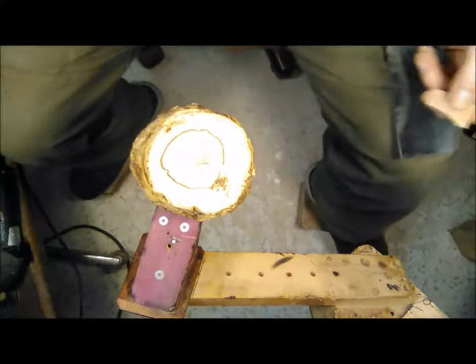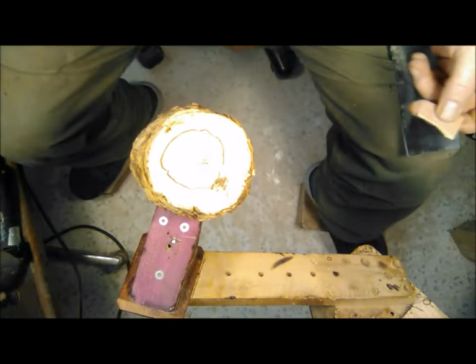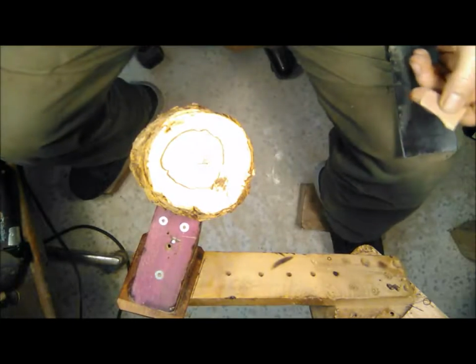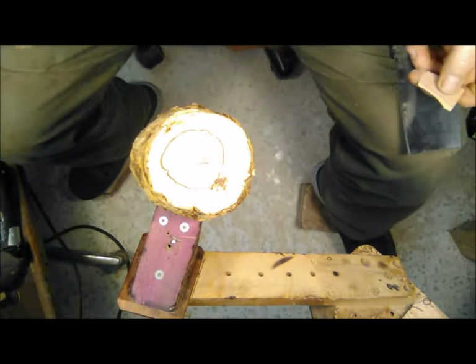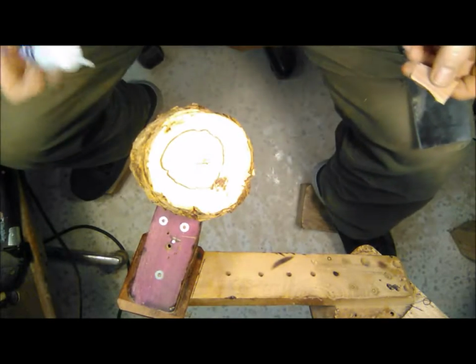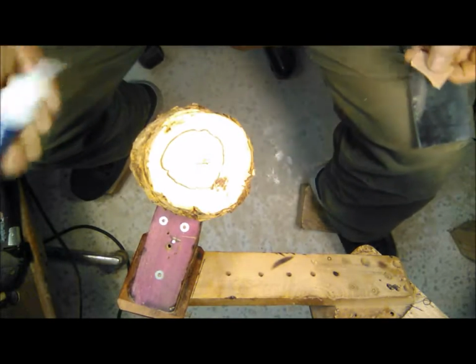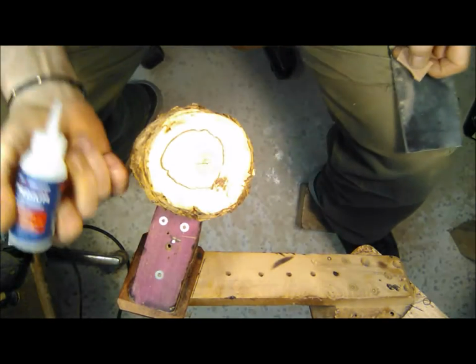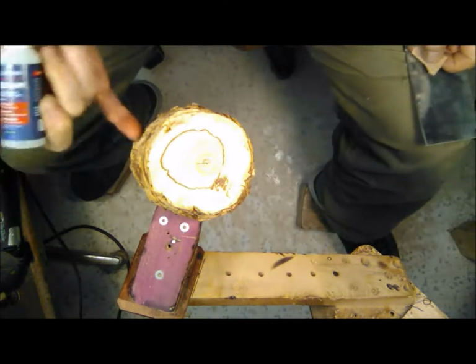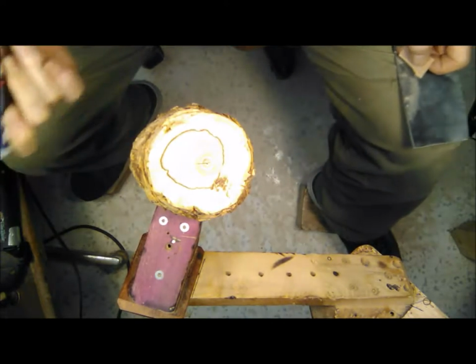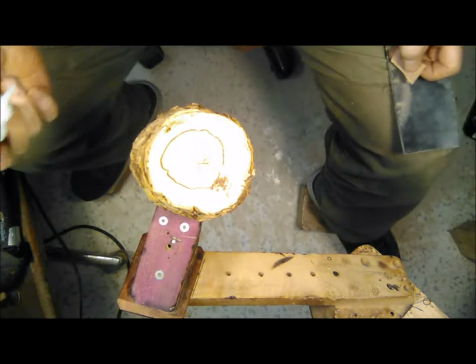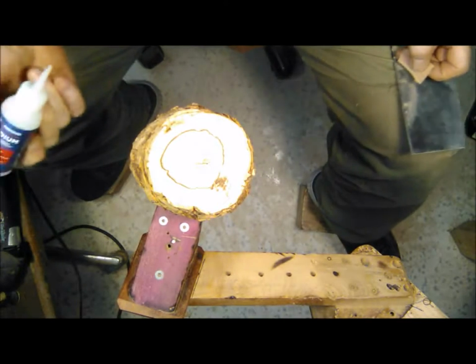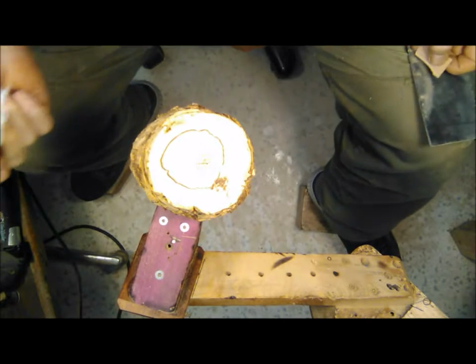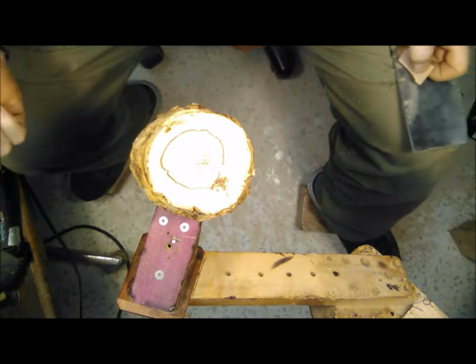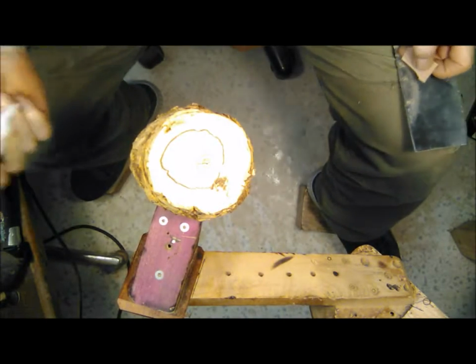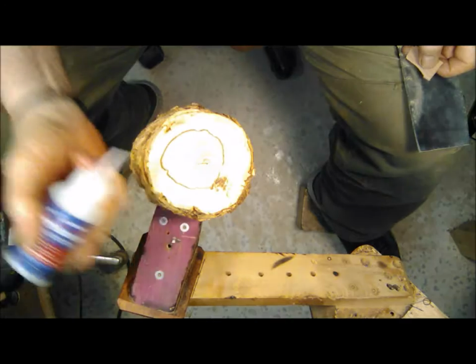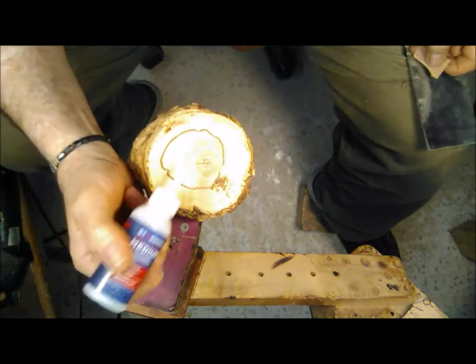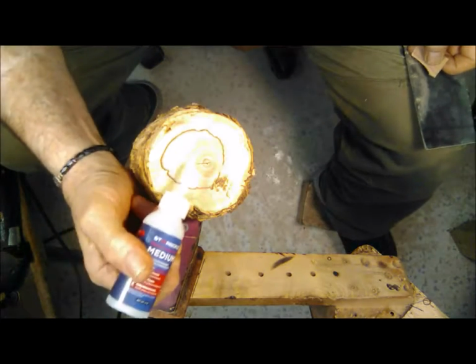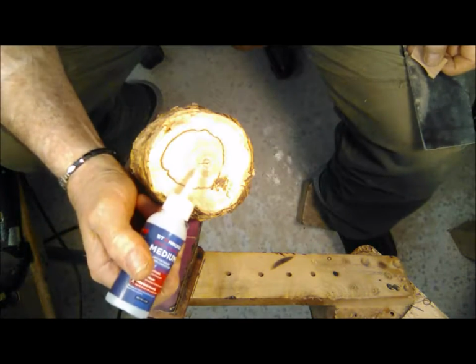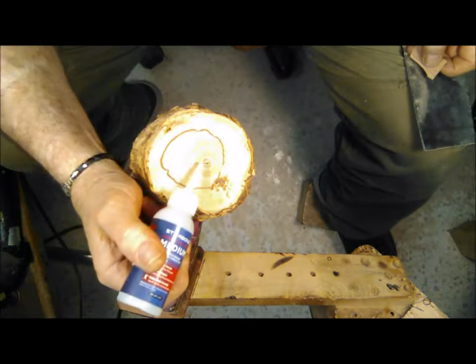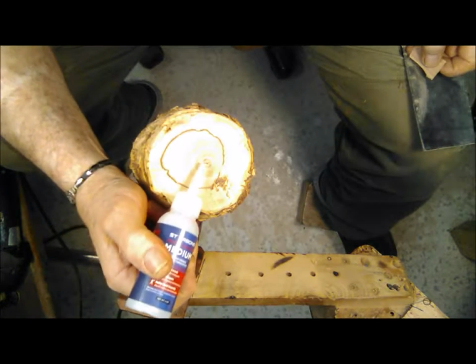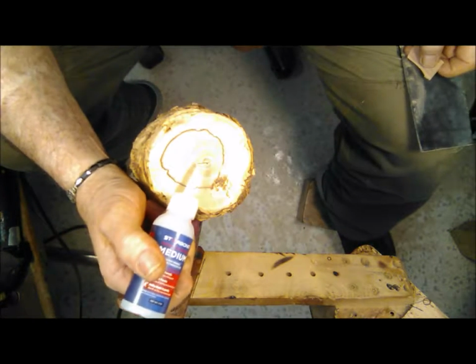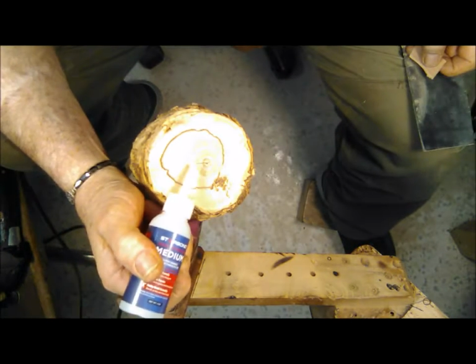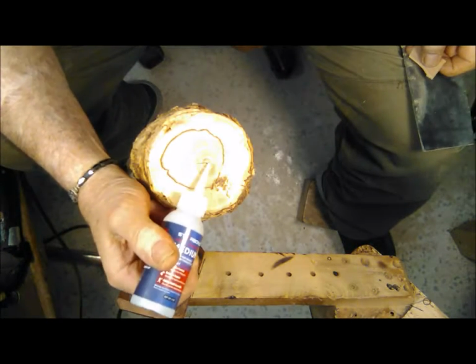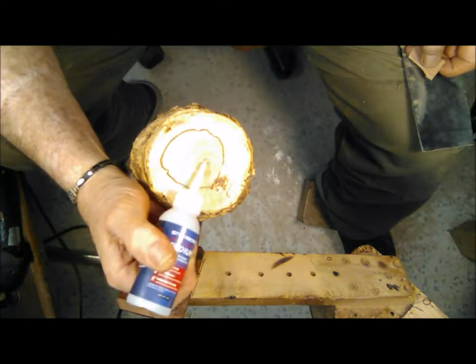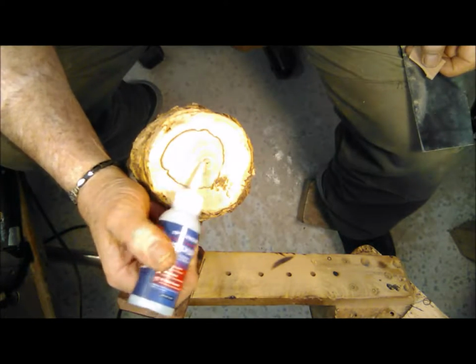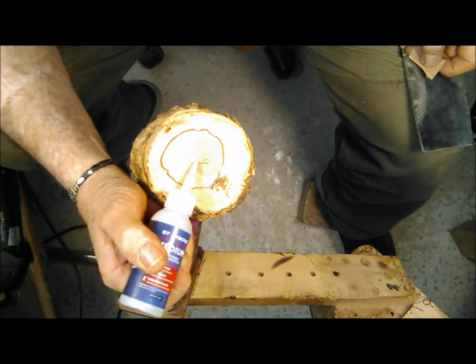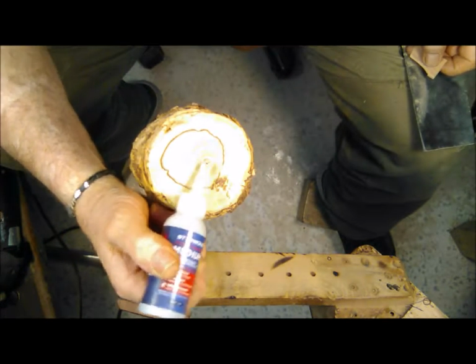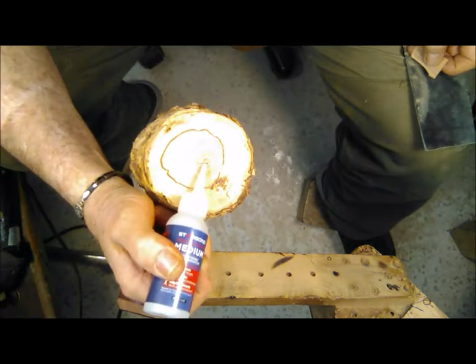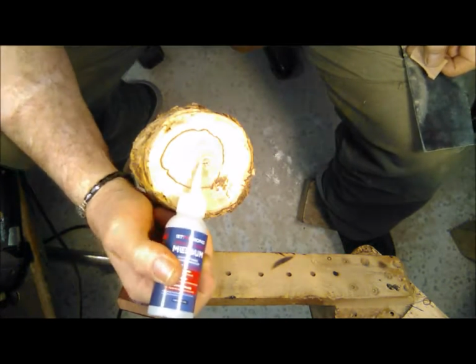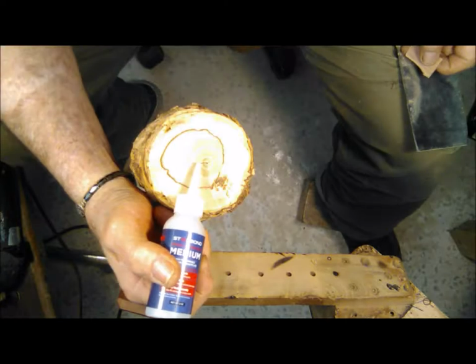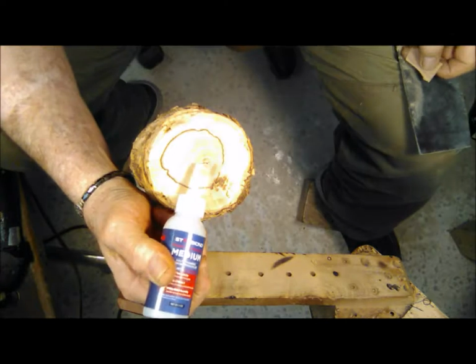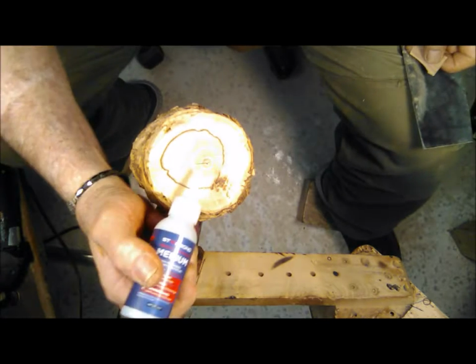I got the bark all off from it — it's pretty interesting. It's fungused out a lot of weird stuff, but we've got a crack in the center of this thing.